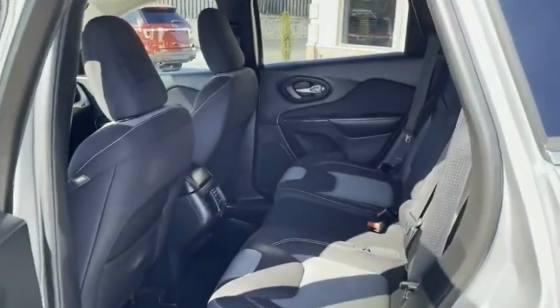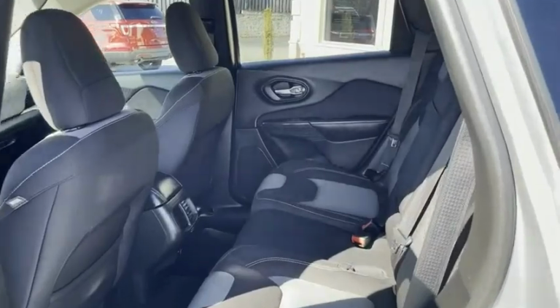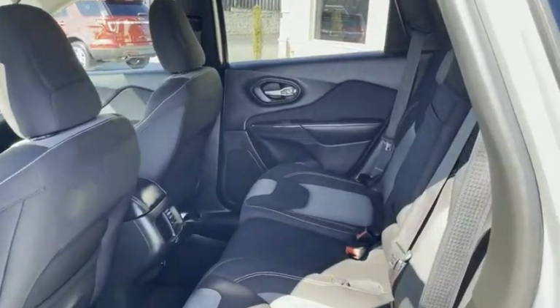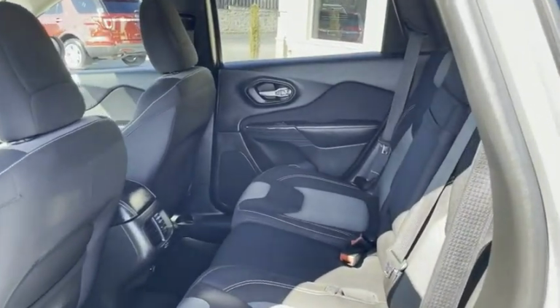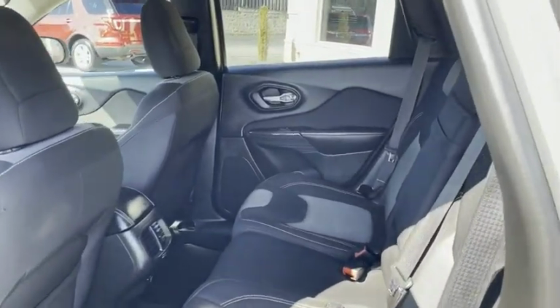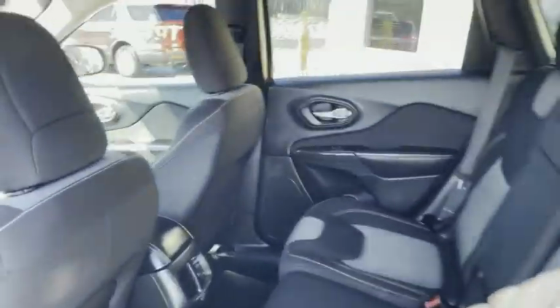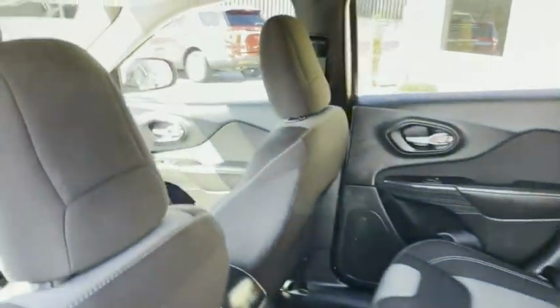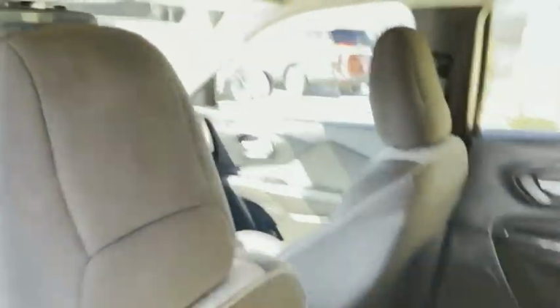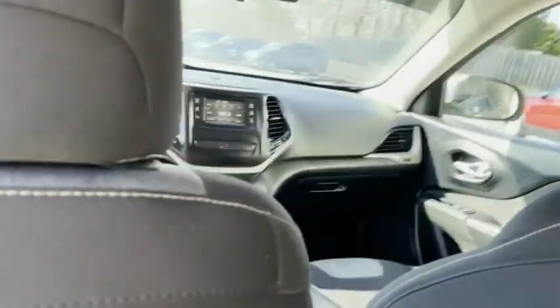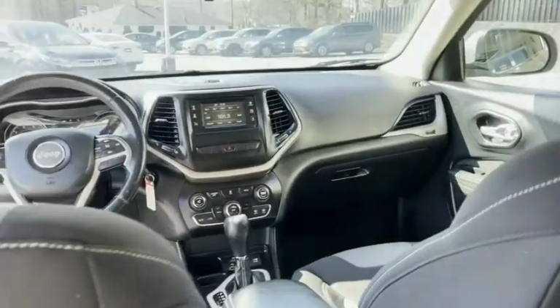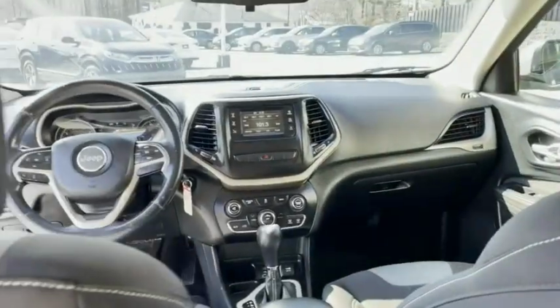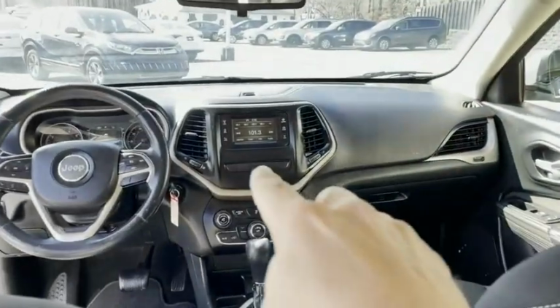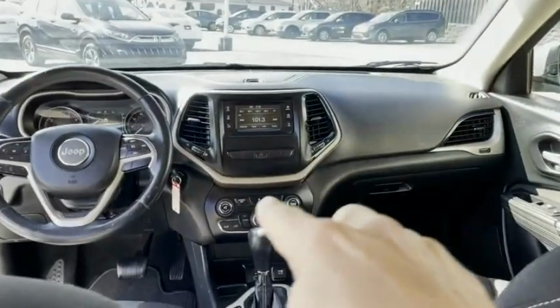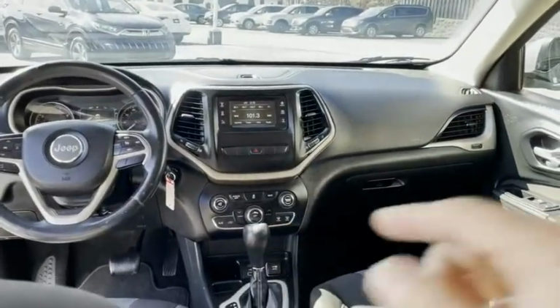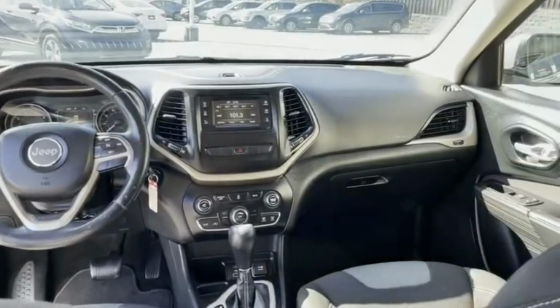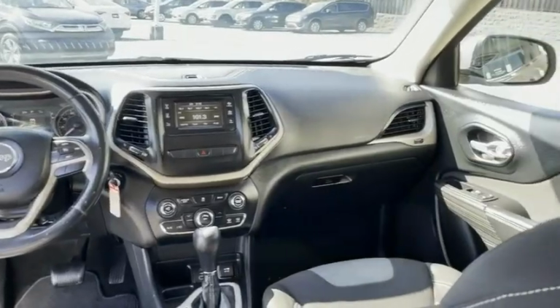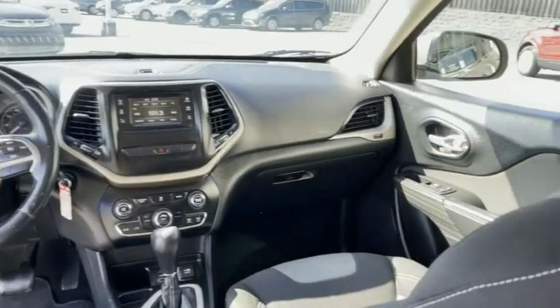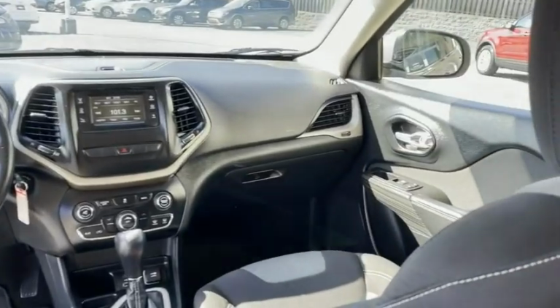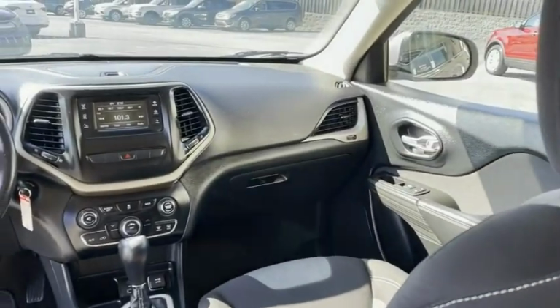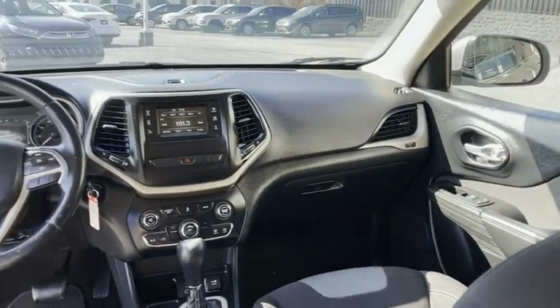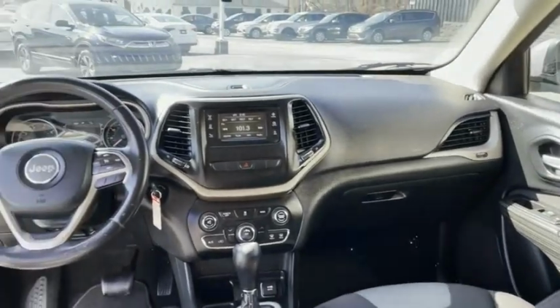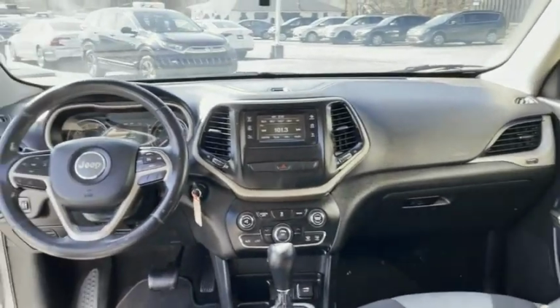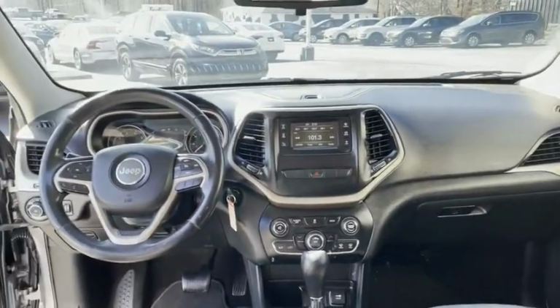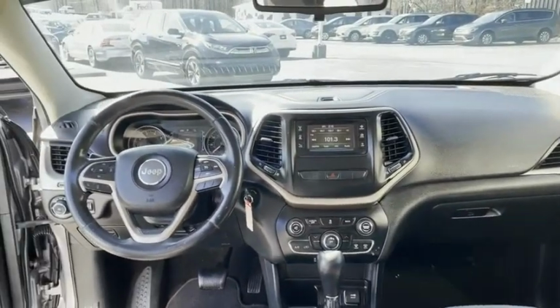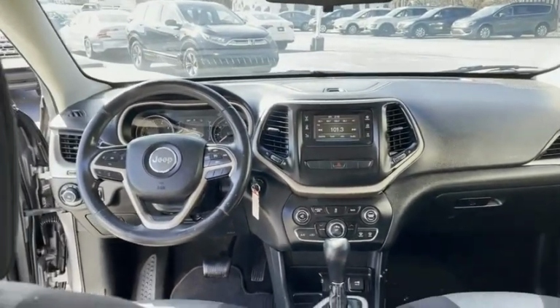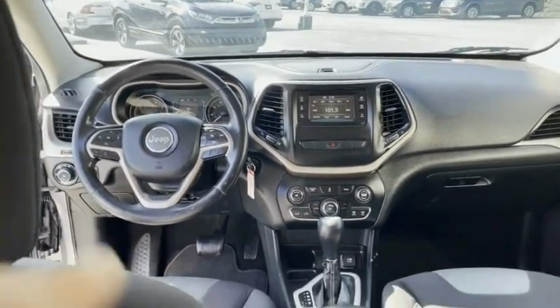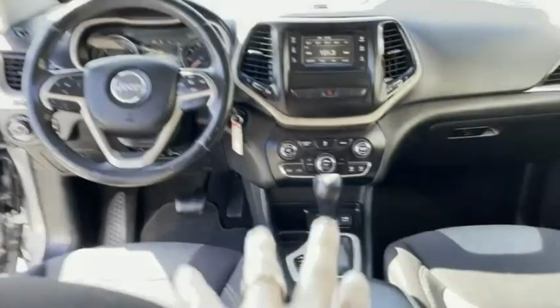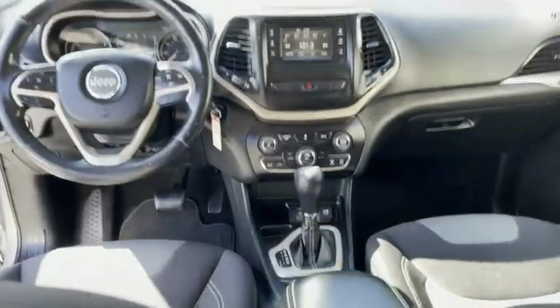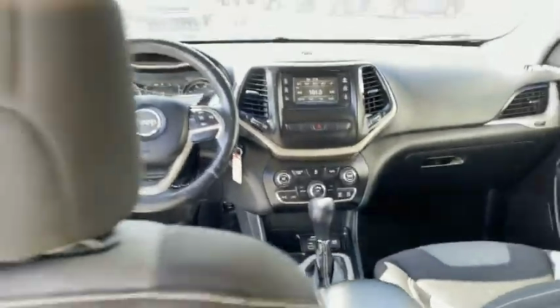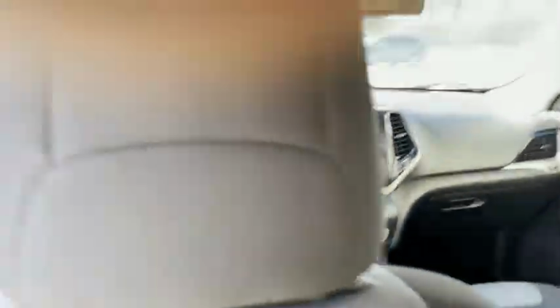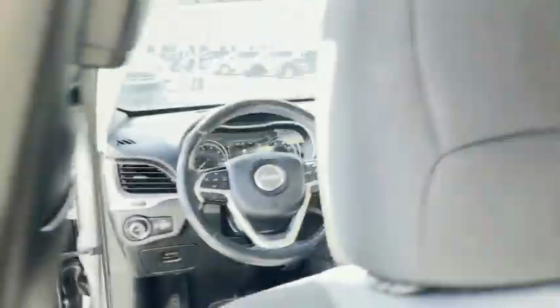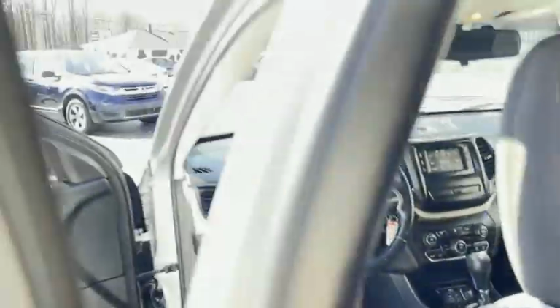Look how clean — two-tone interior. Look at your buttons, look at your edges. Nice and new. It does have Bluetooth, all your USB hookups and chargers.